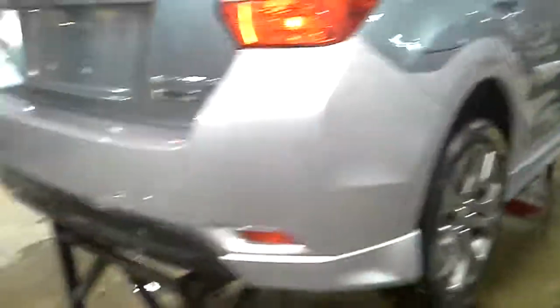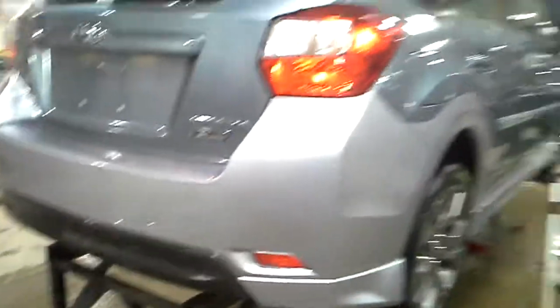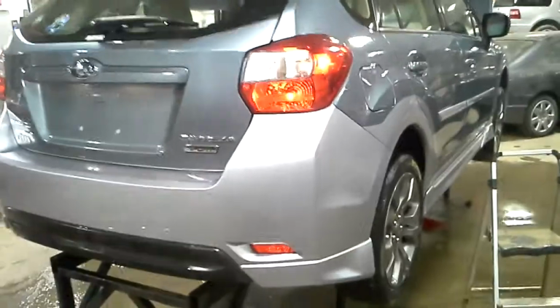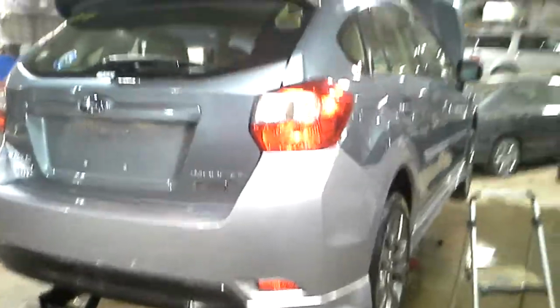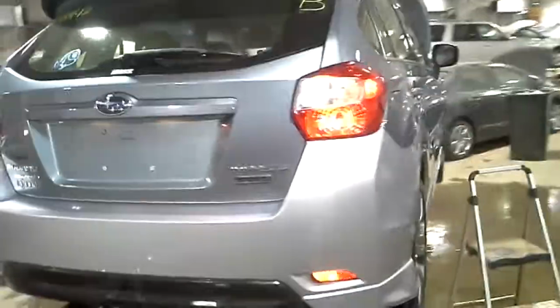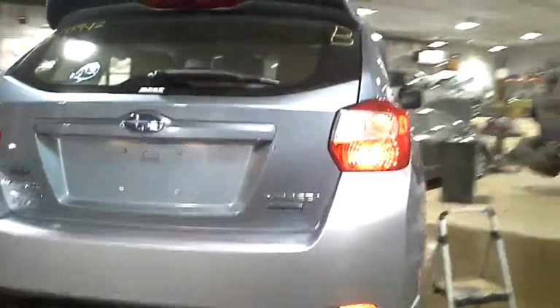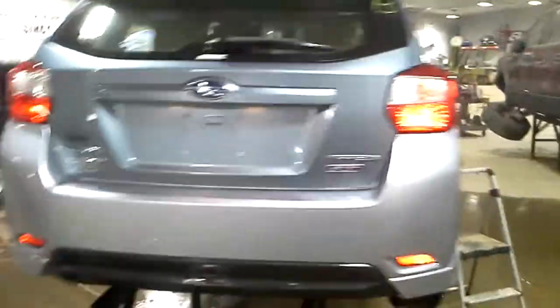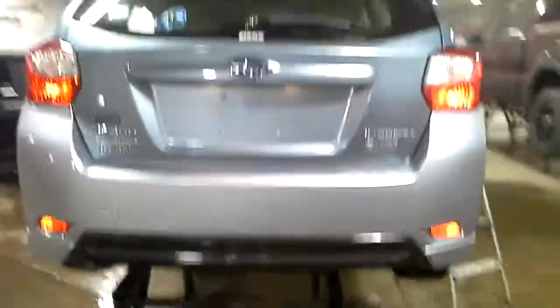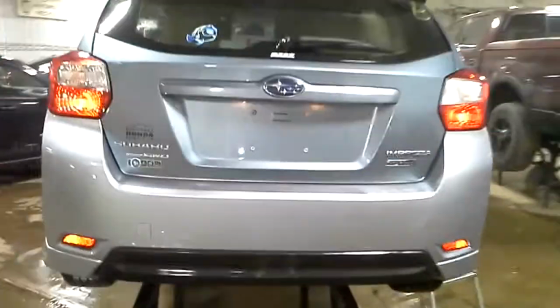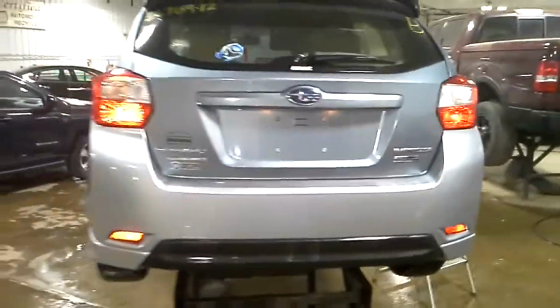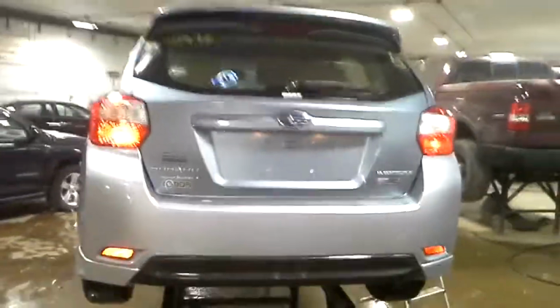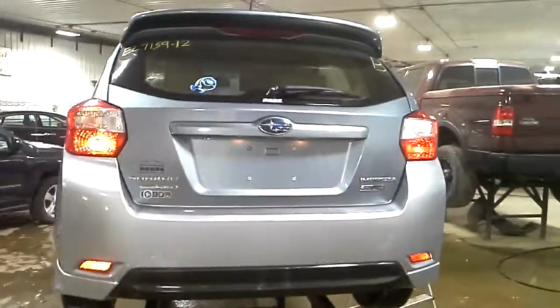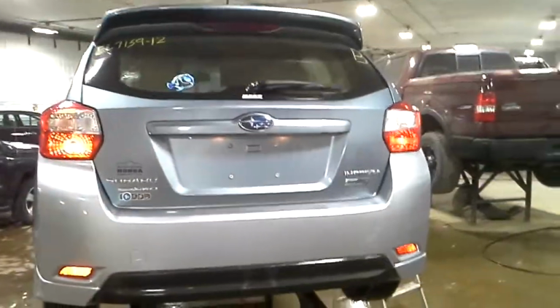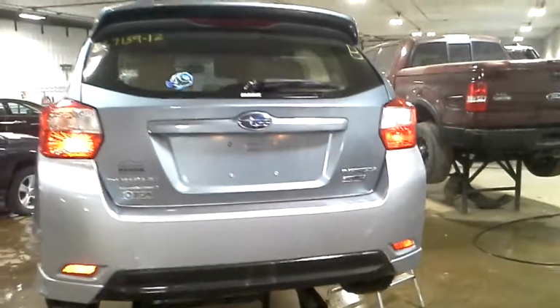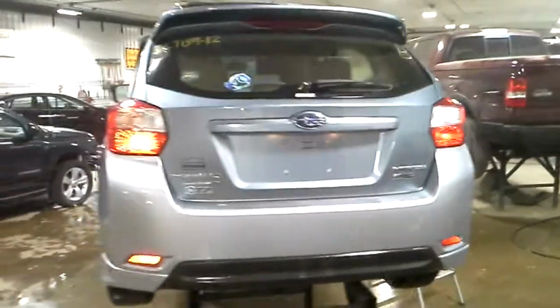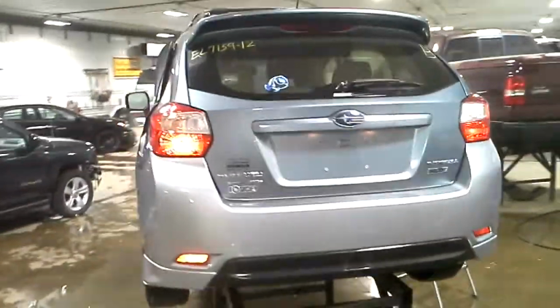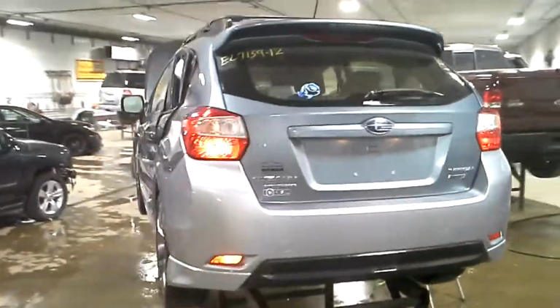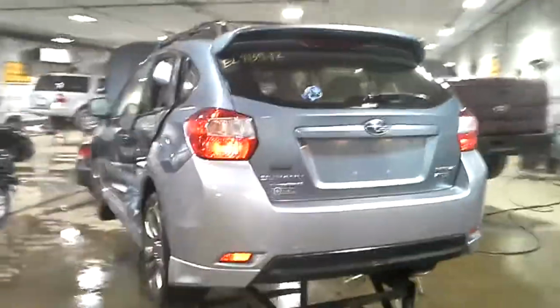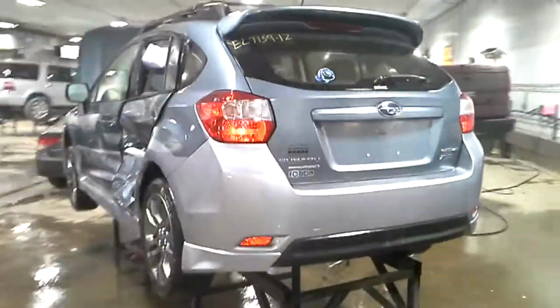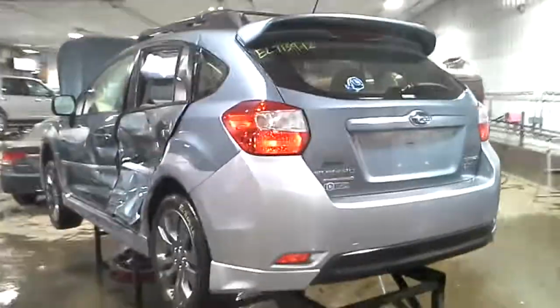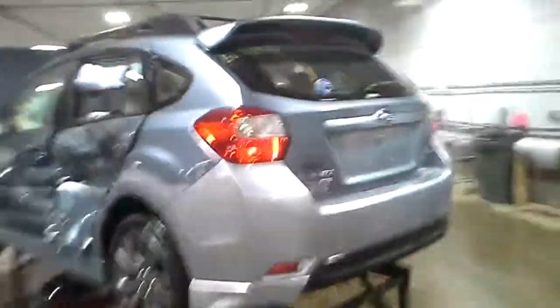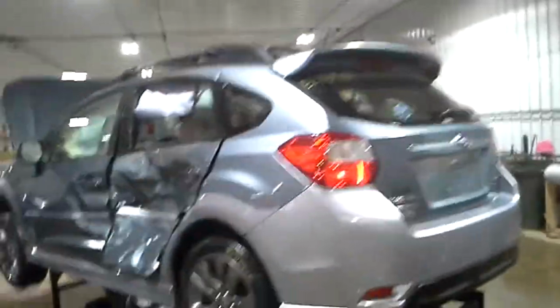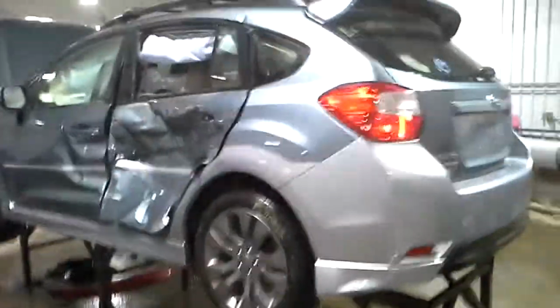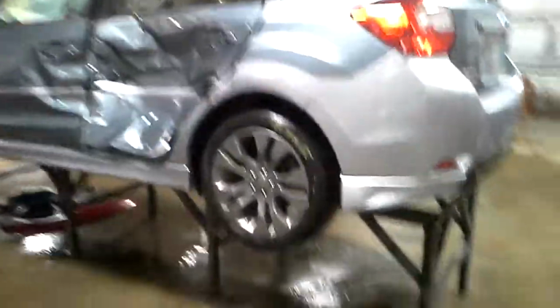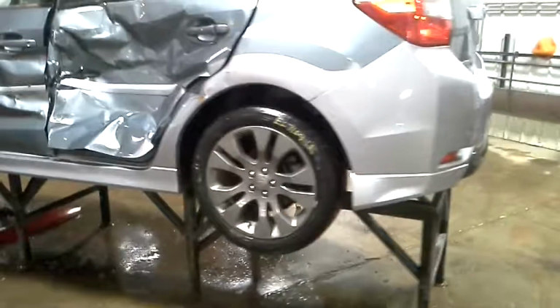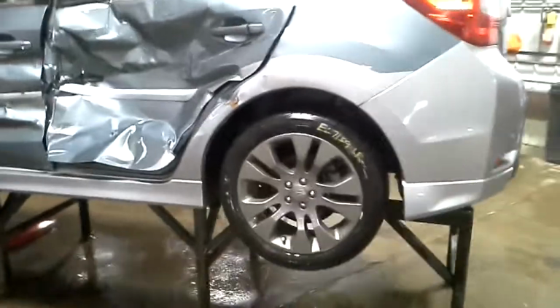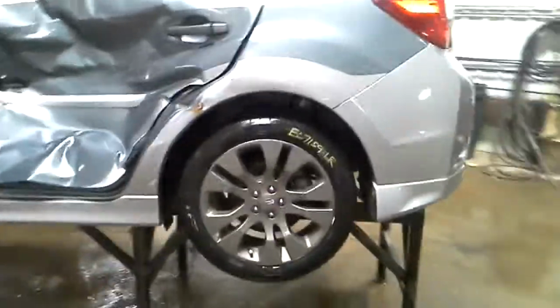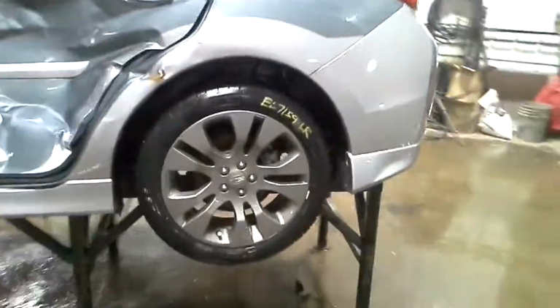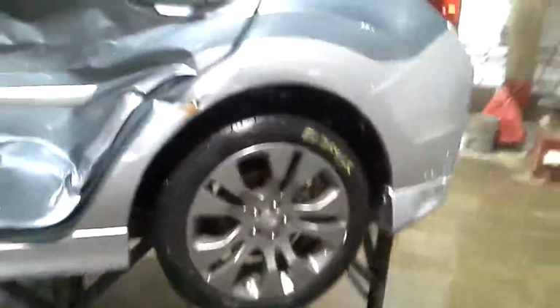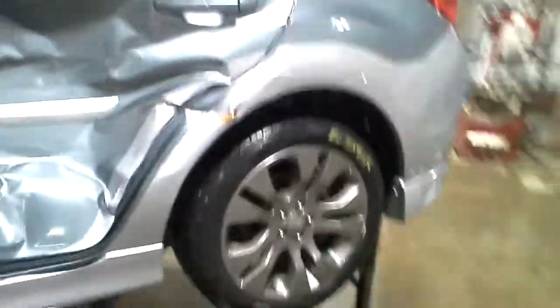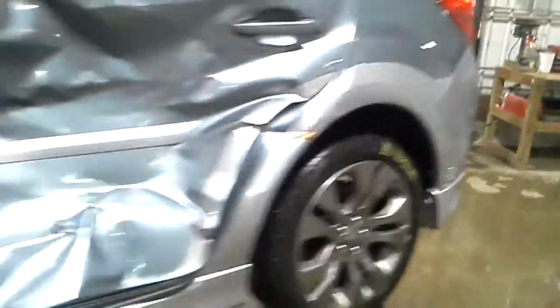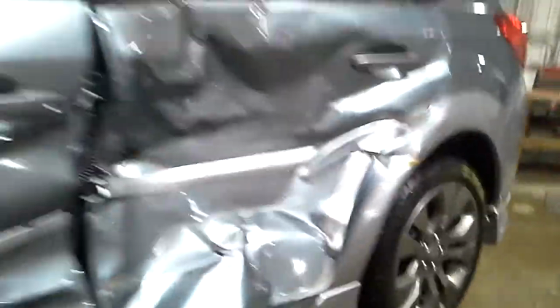Two-tone blue and silver. Does have the PZEV. Neither of these doors open.